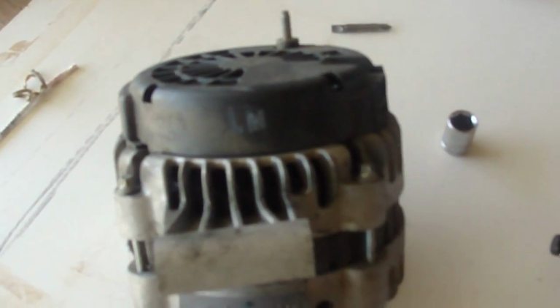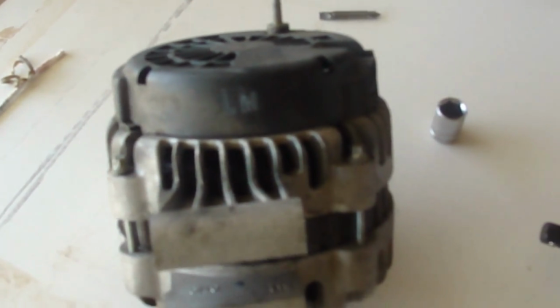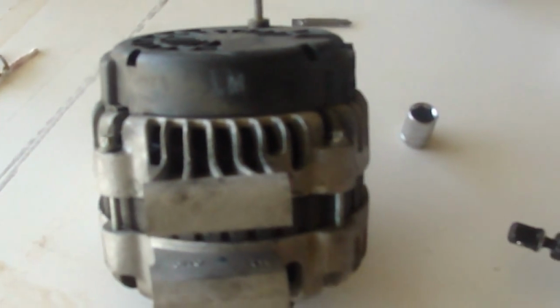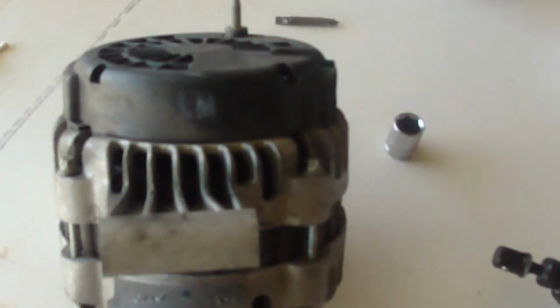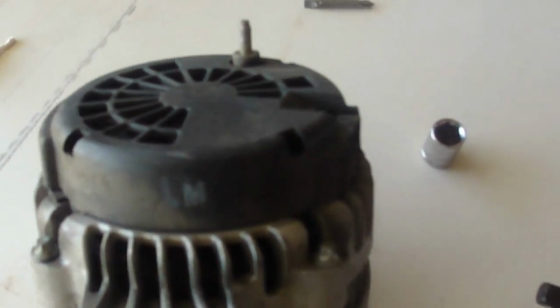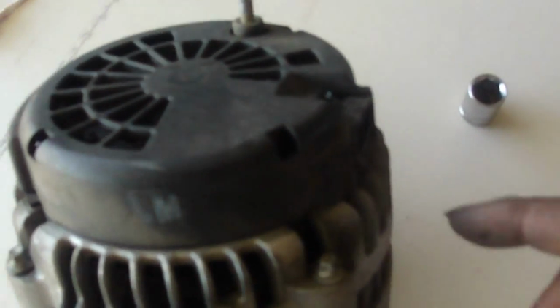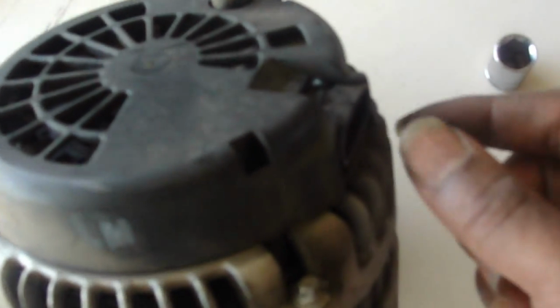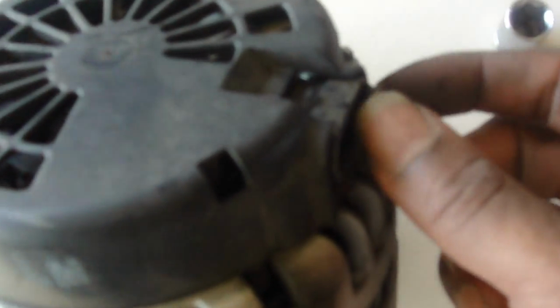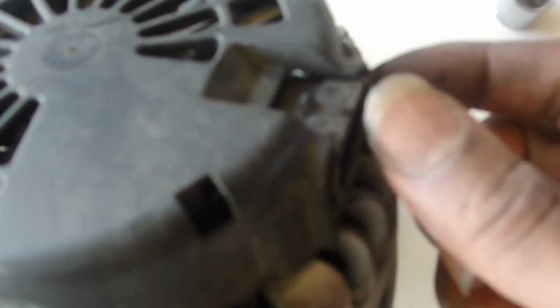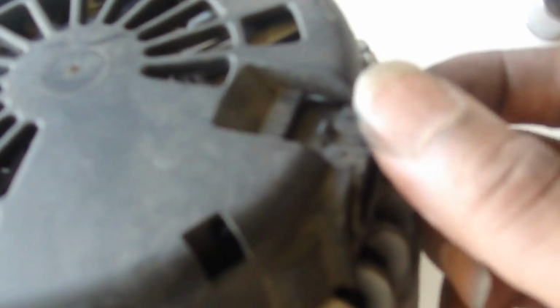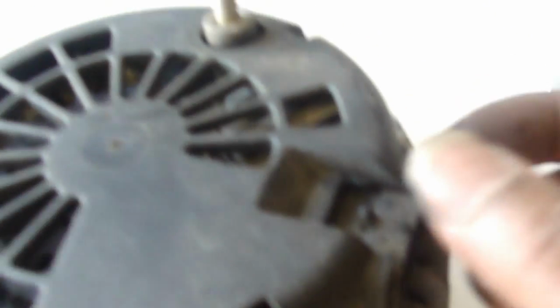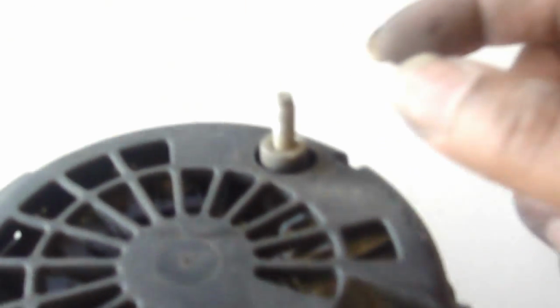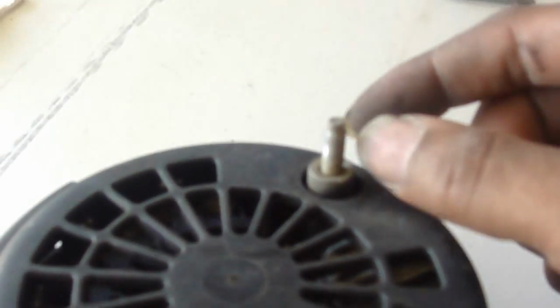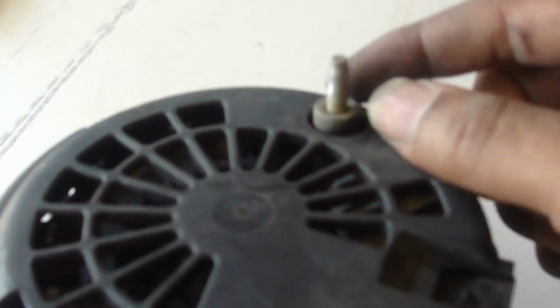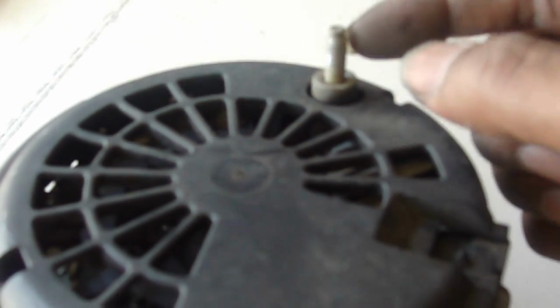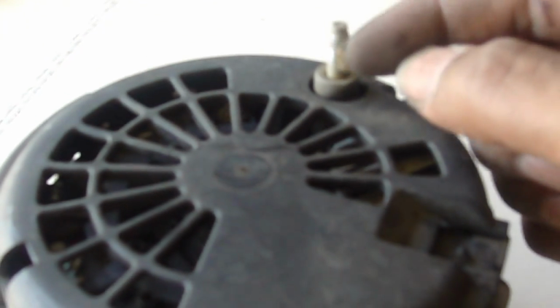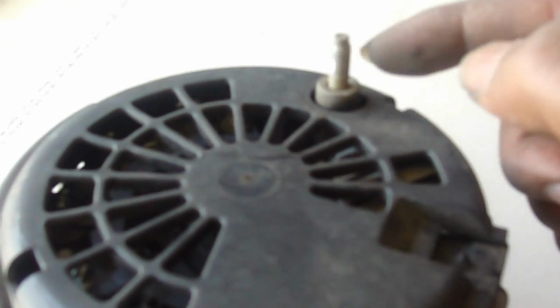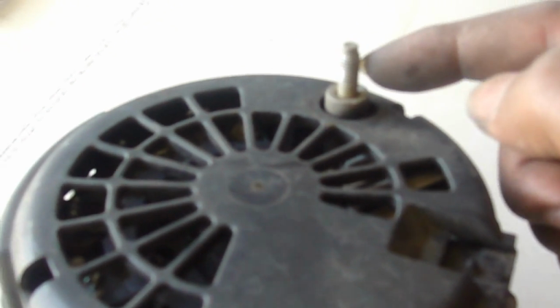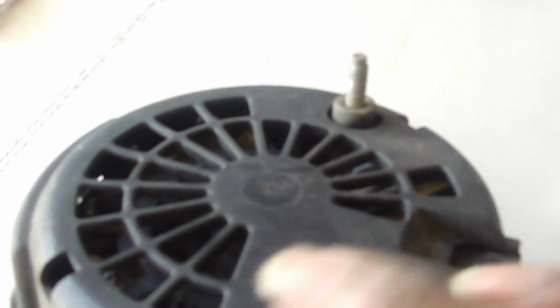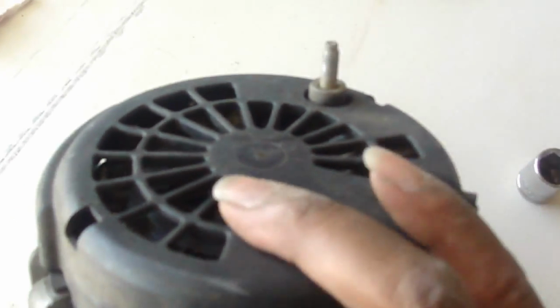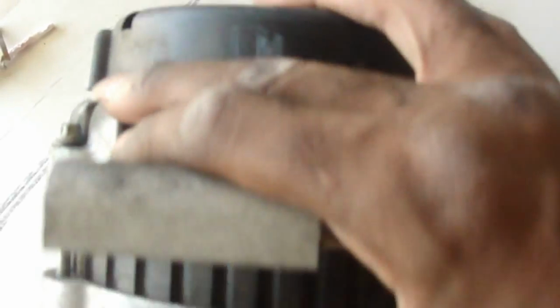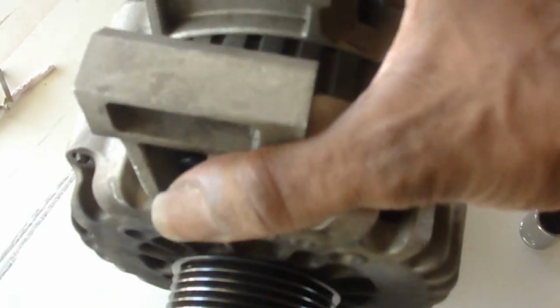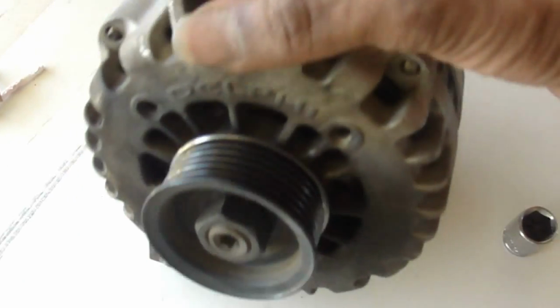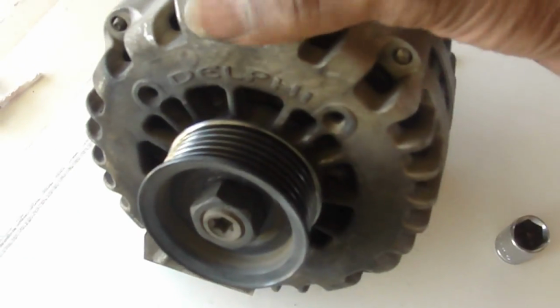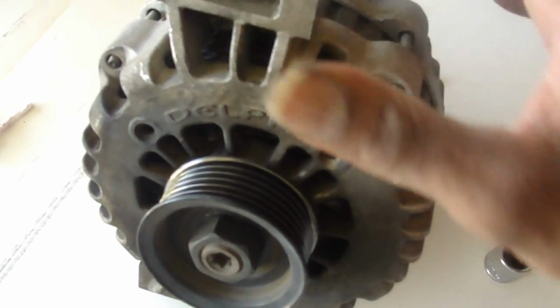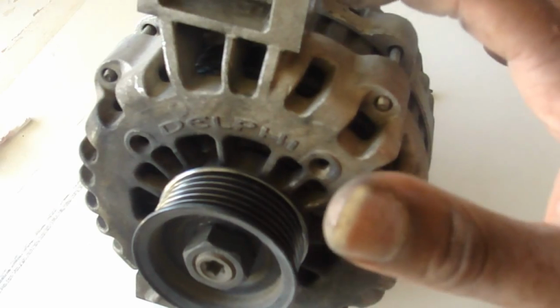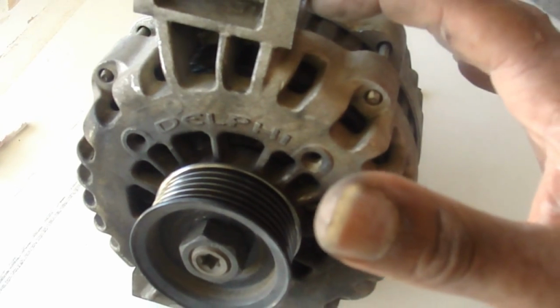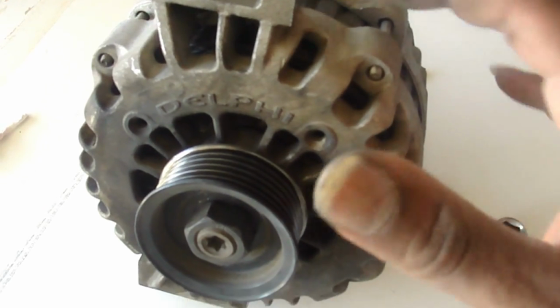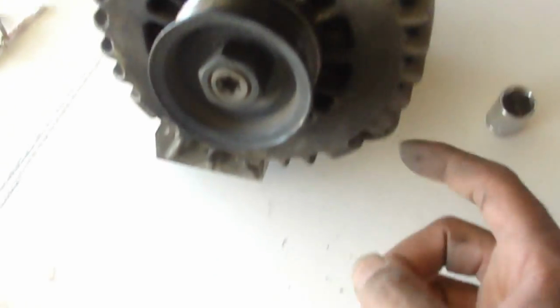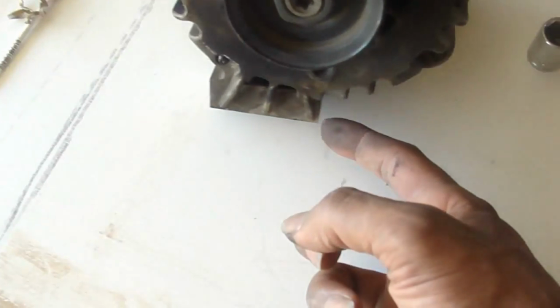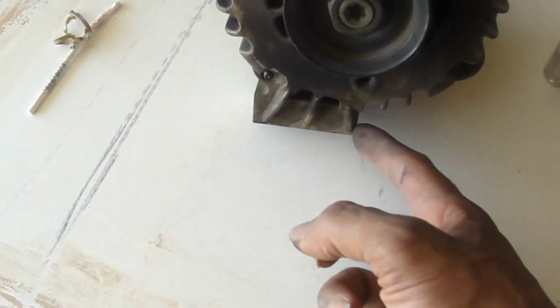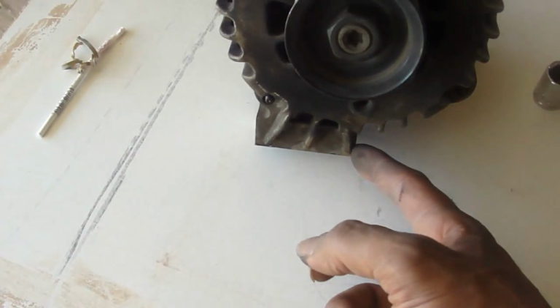Rotate the alternator down. Took the clamp out, took this out — this is a 10 millimeter. These are 15s. Bottom is a 15.